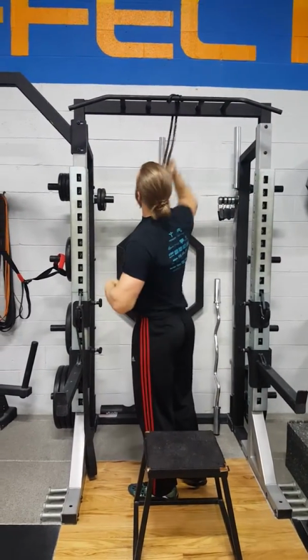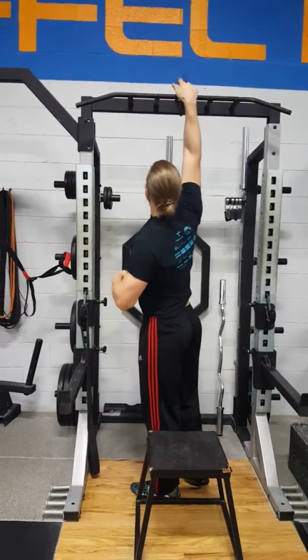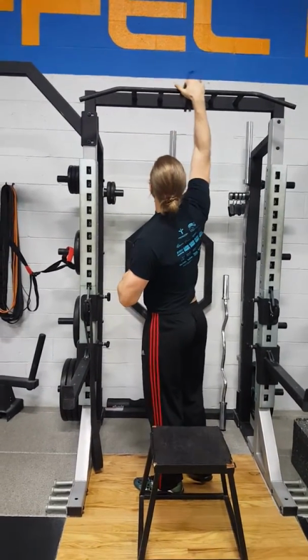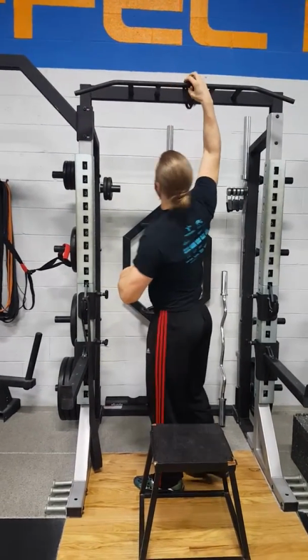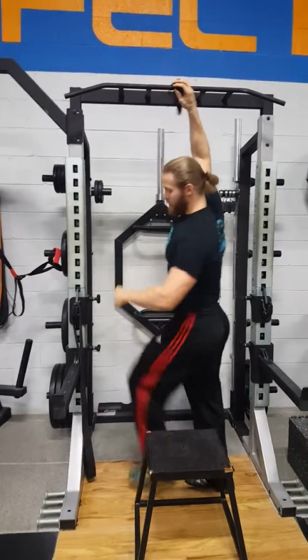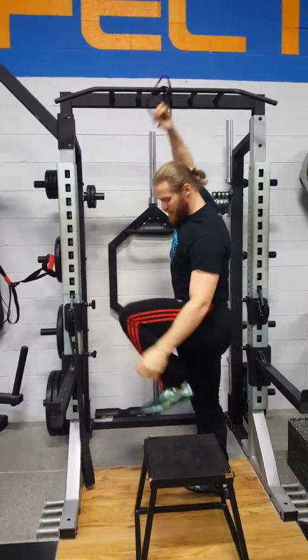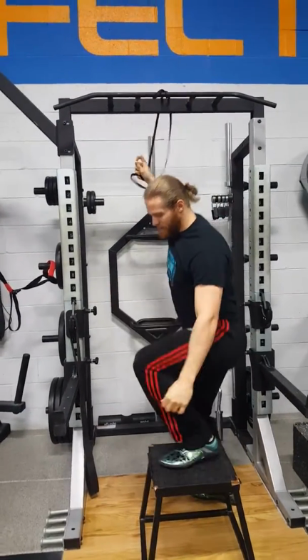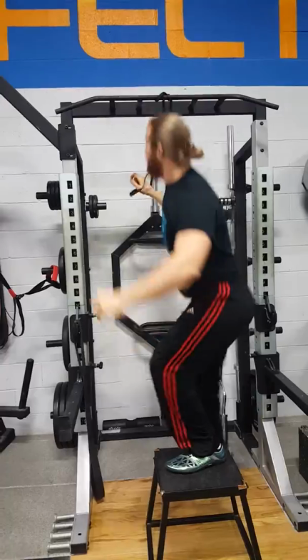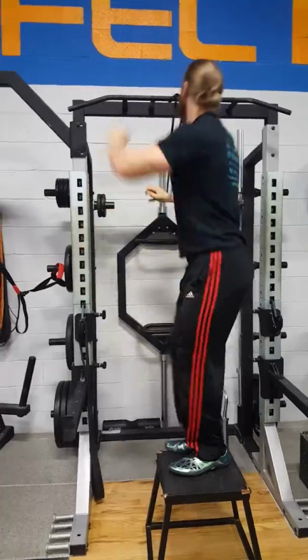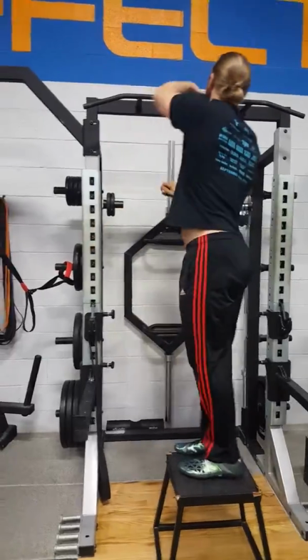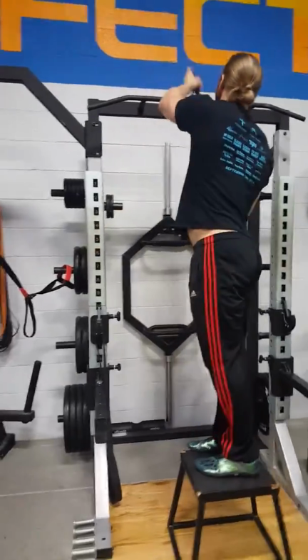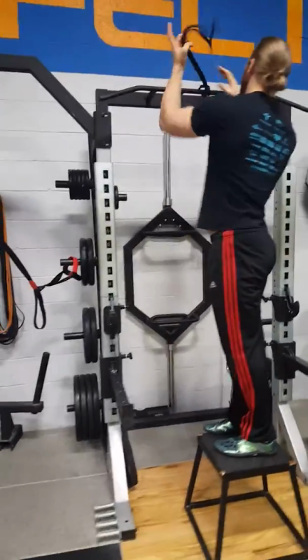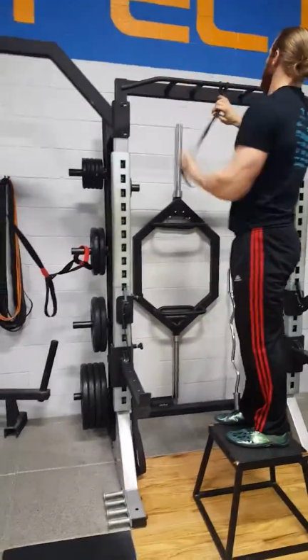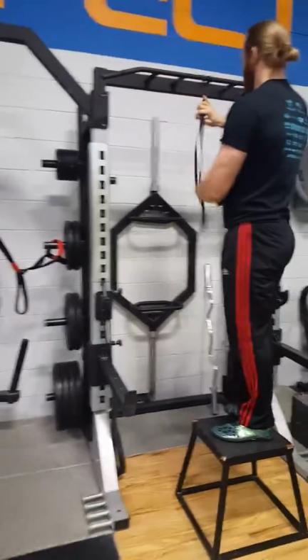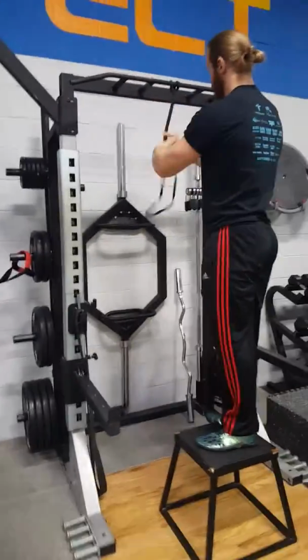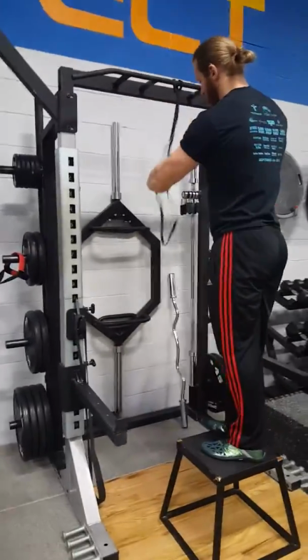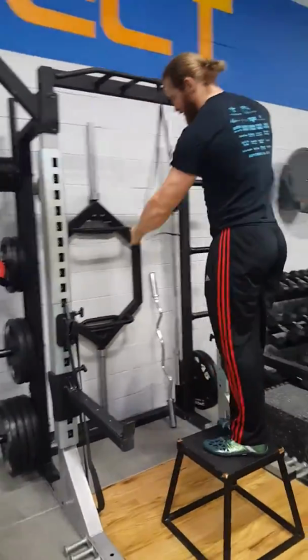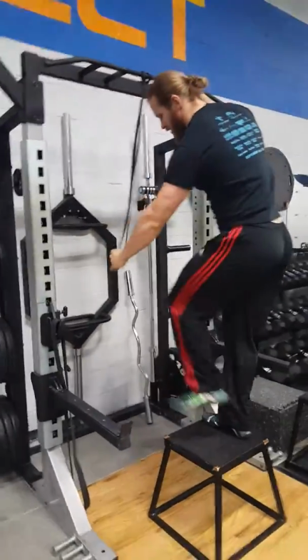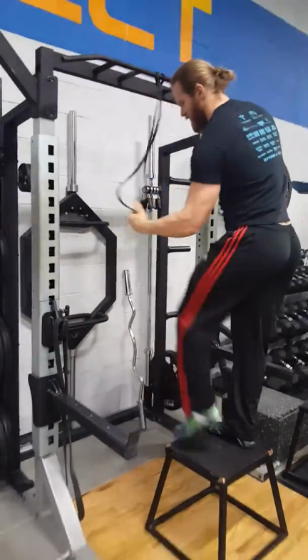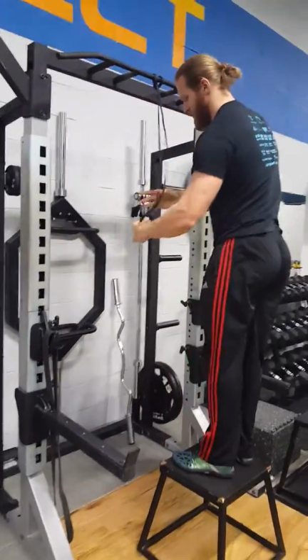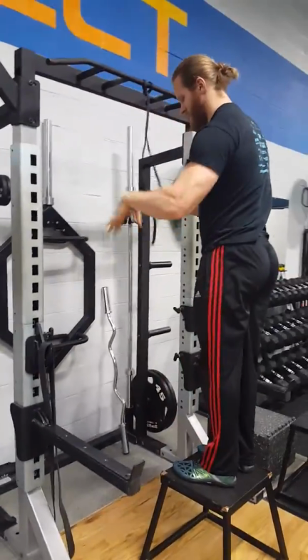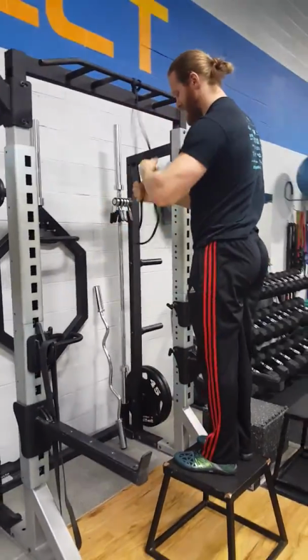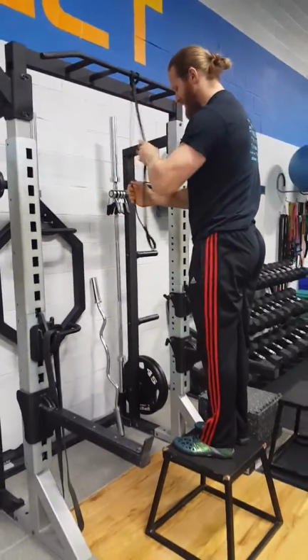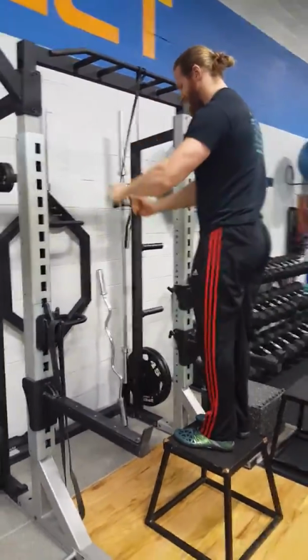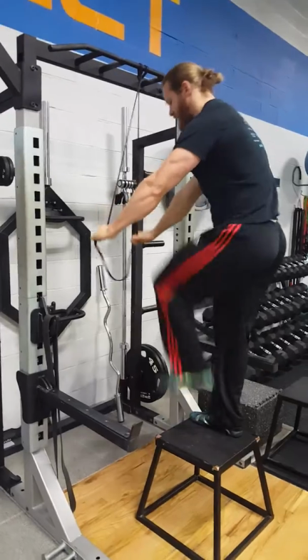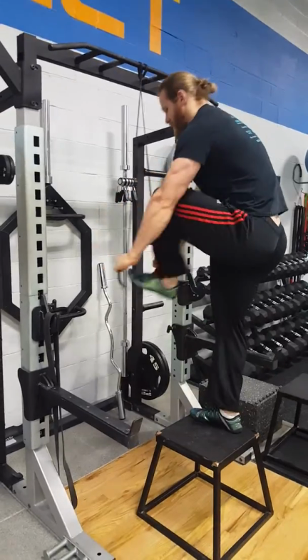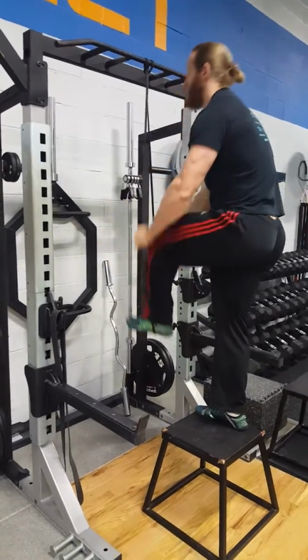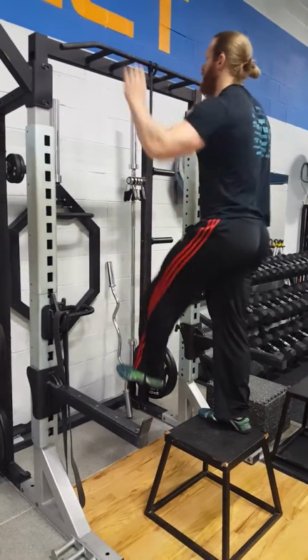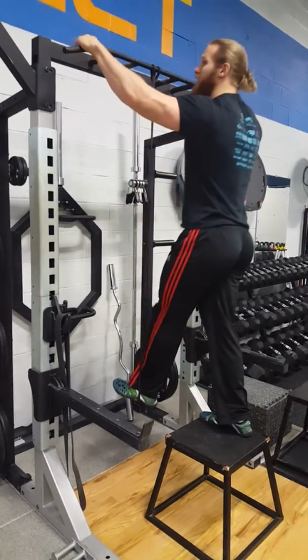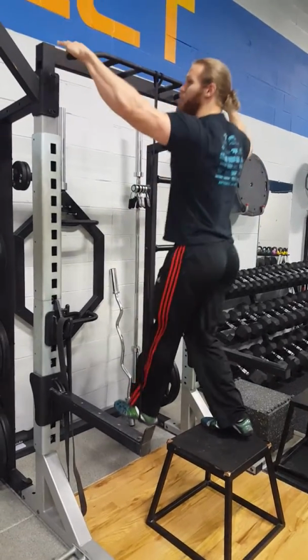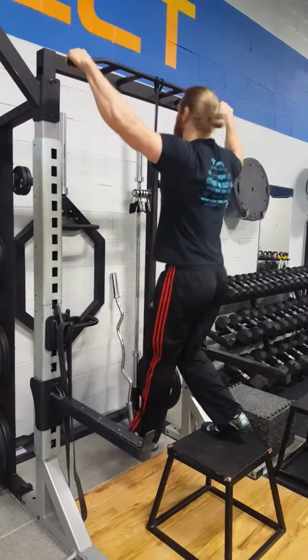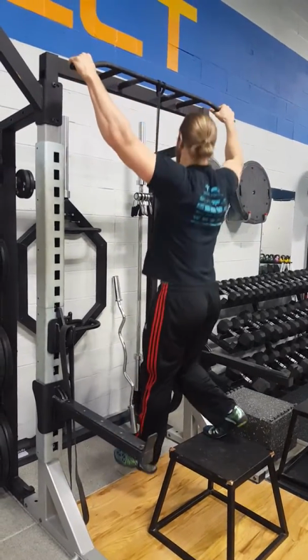If you want some assistance, you can use this band over here. You can put your foot inside the band and that will give you a little help.